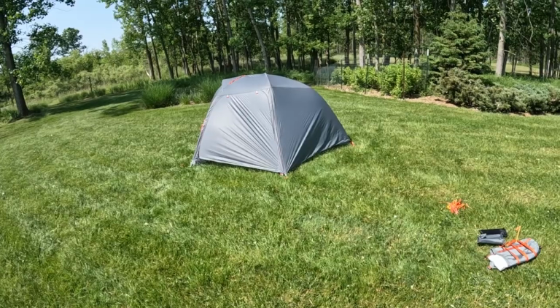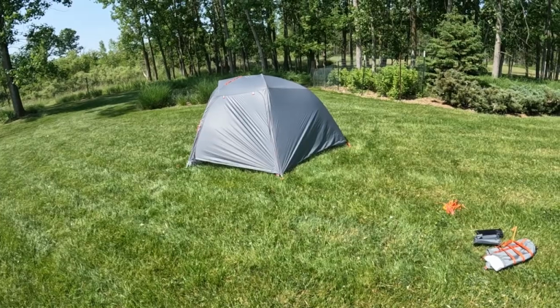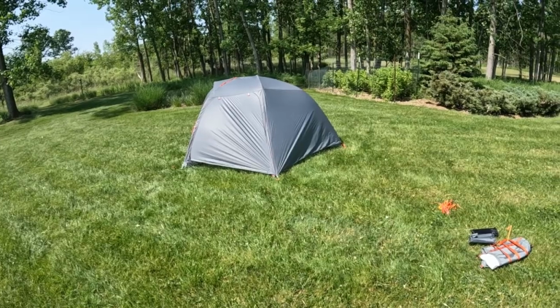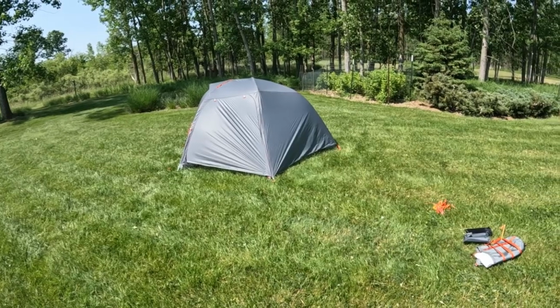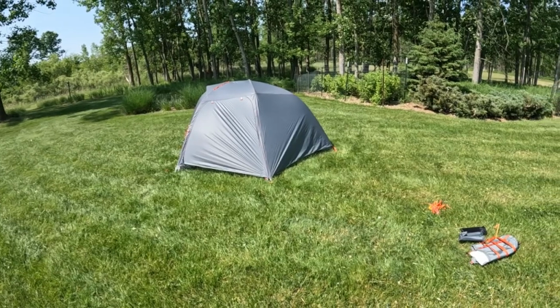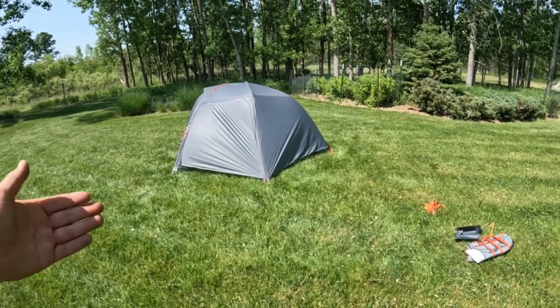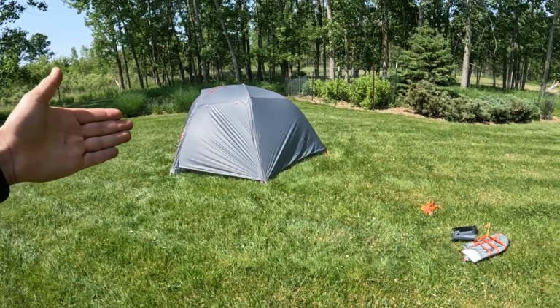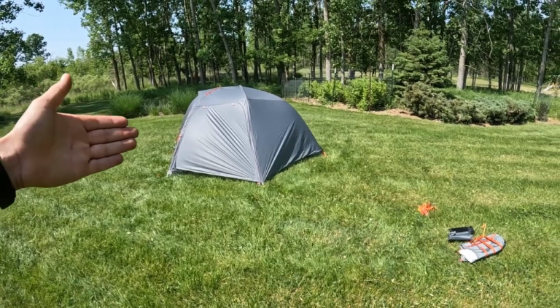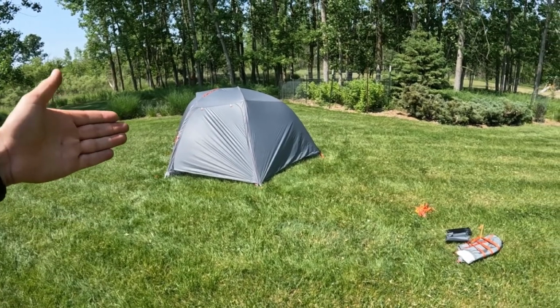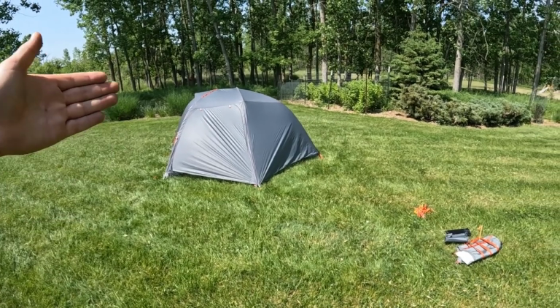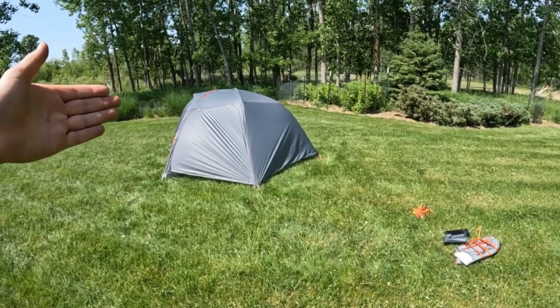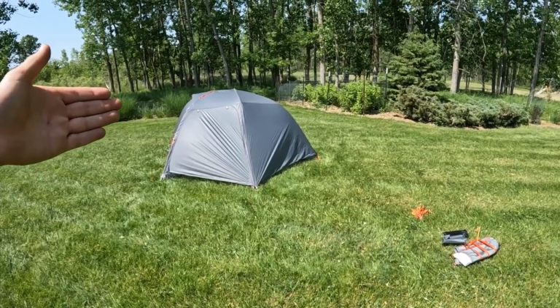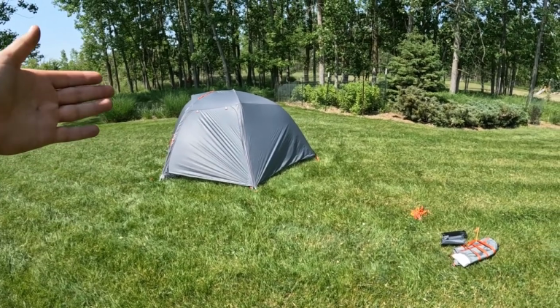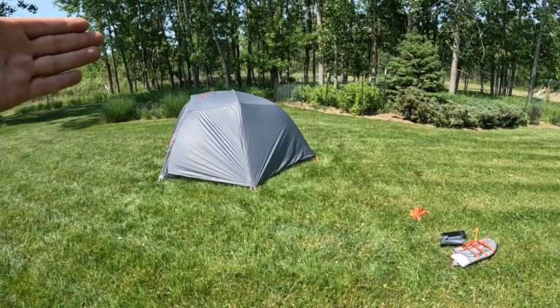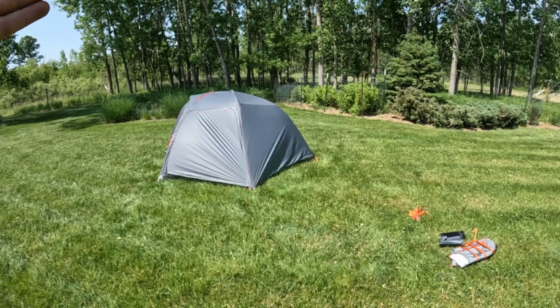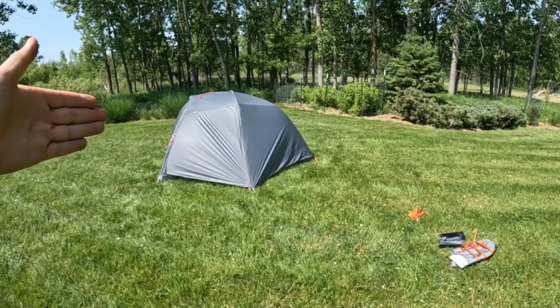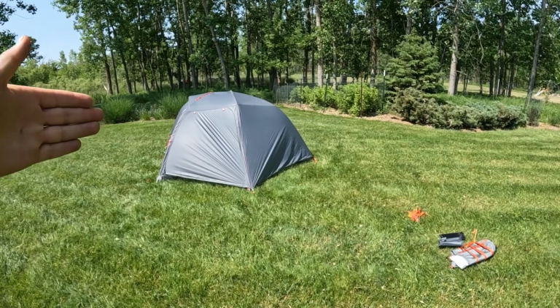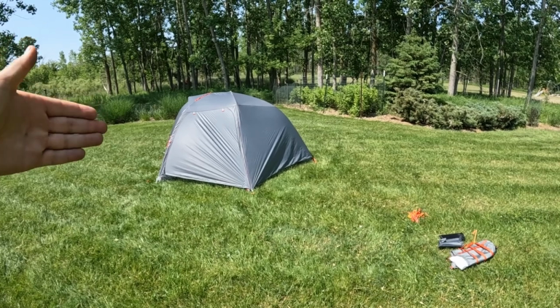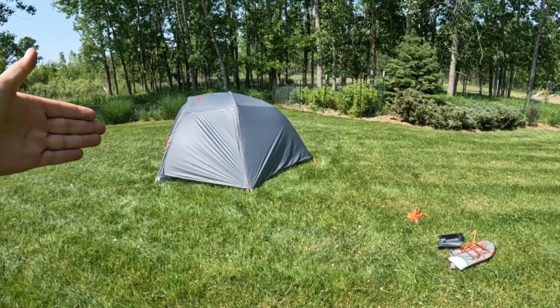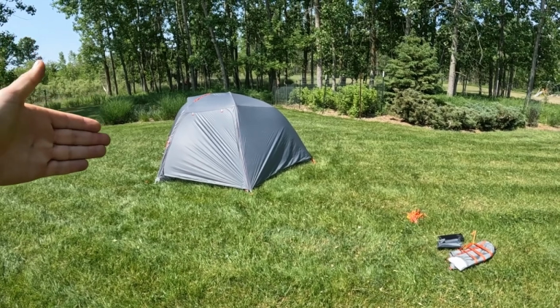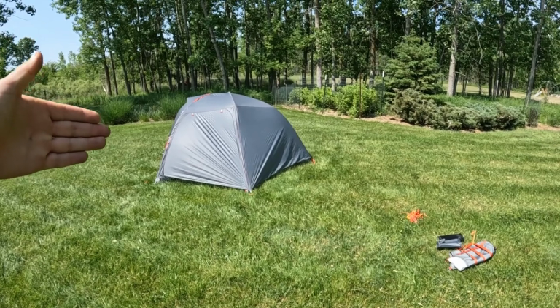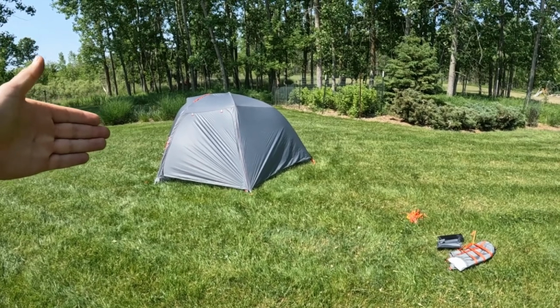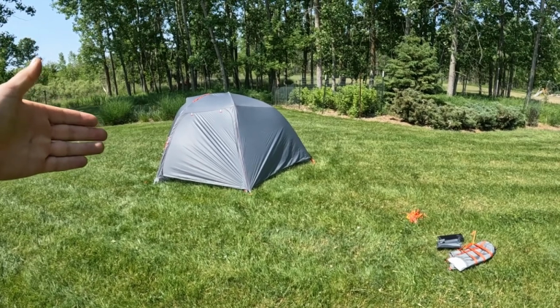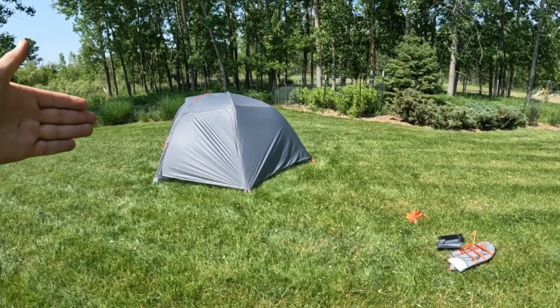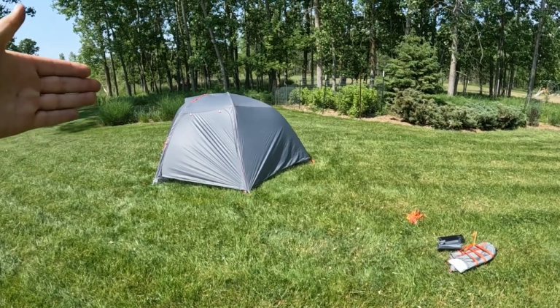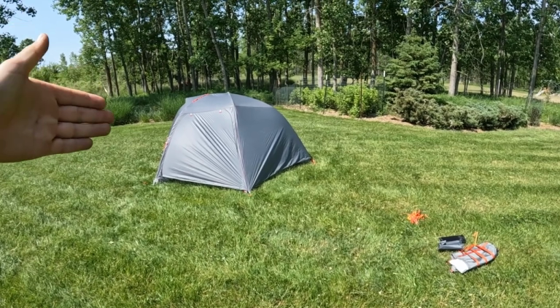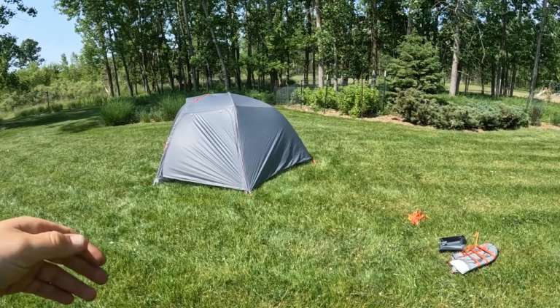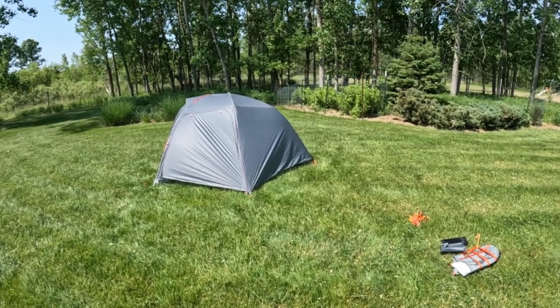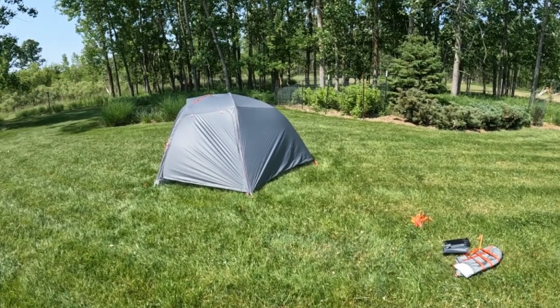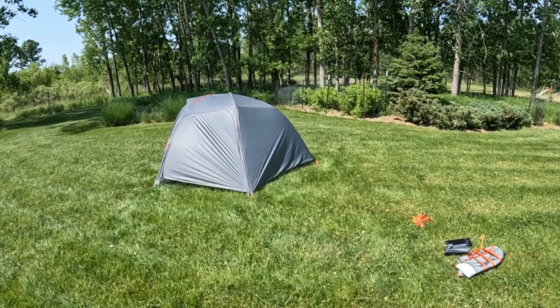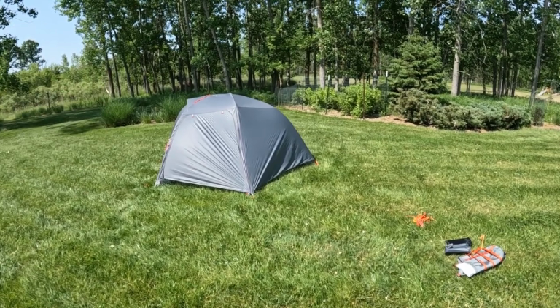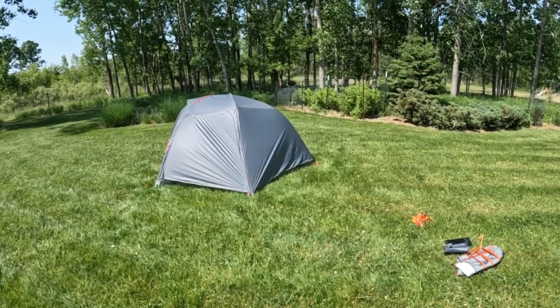I figured I'd just walk around the tent and kind of talk about the positives and negatives. There are a lot of positives to this tent, but there are some things I don't like as well.